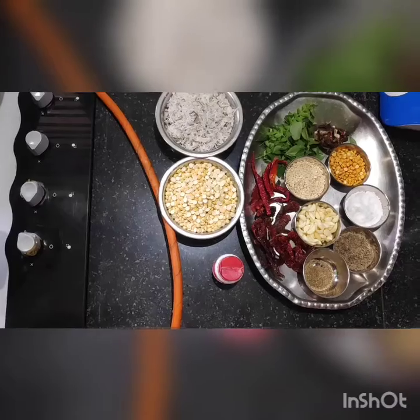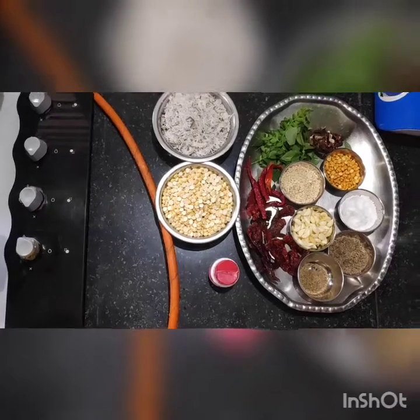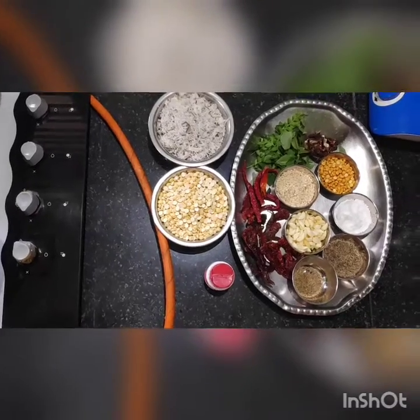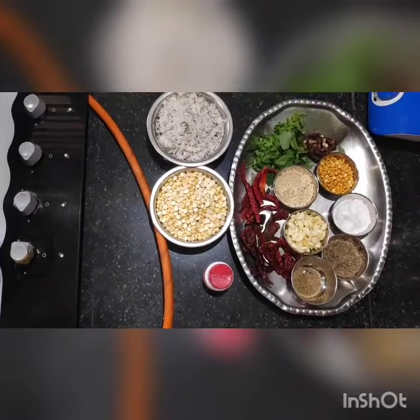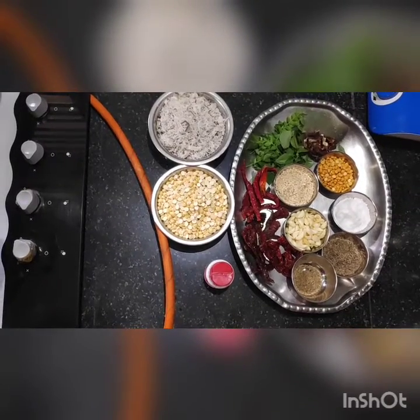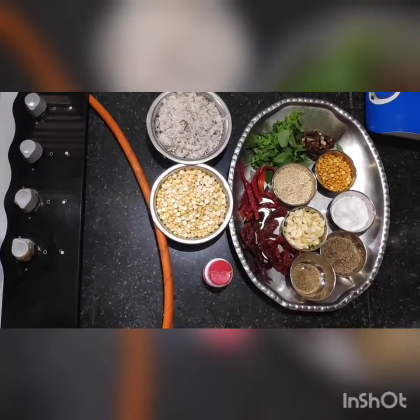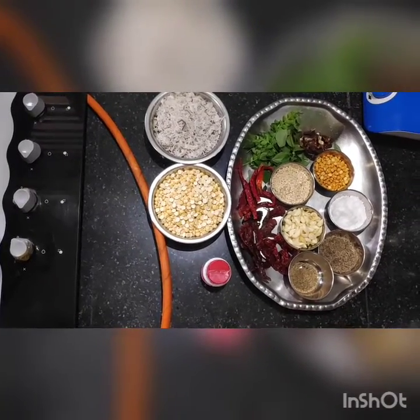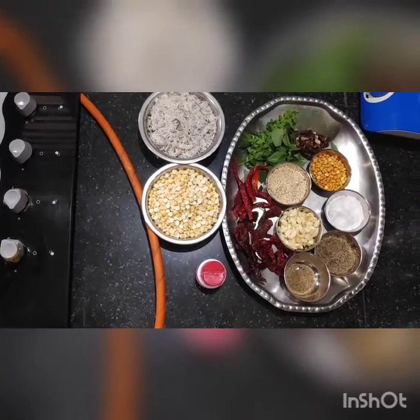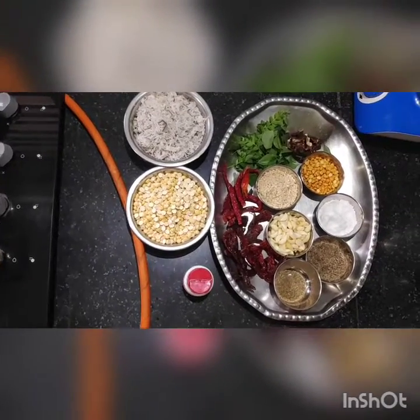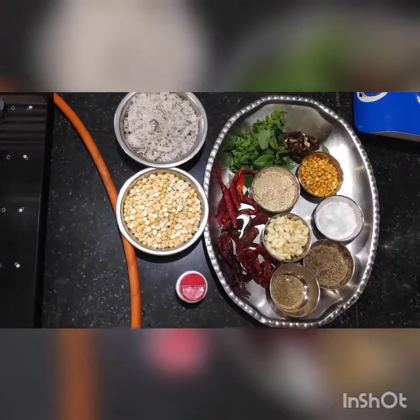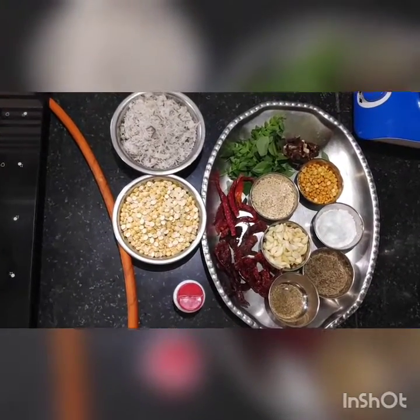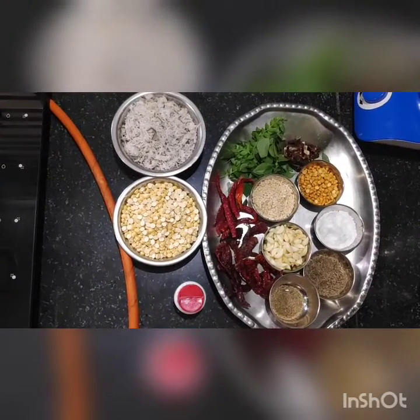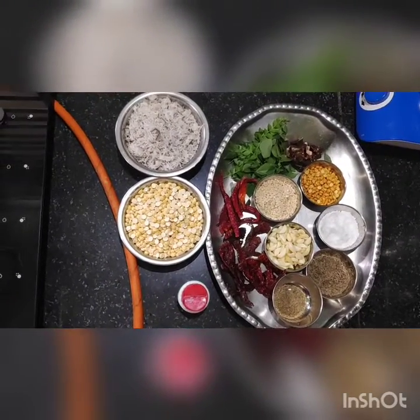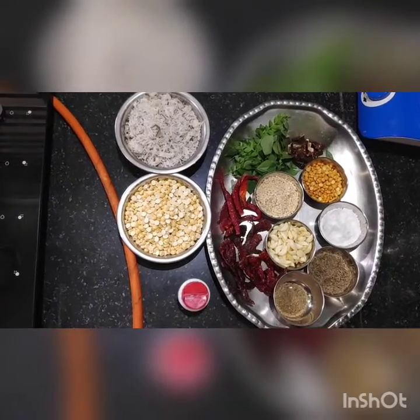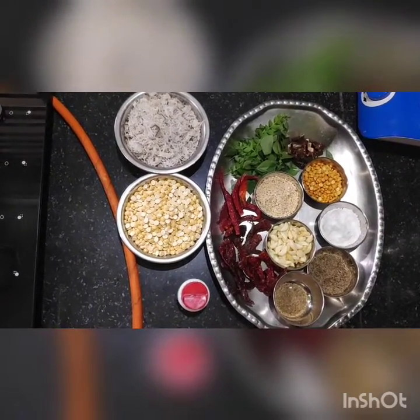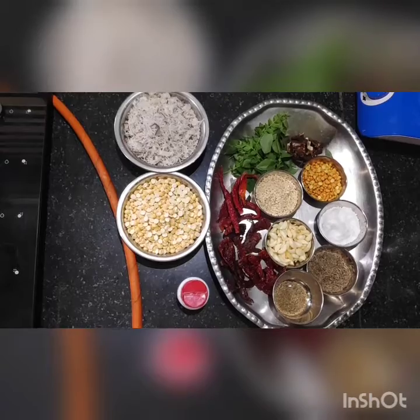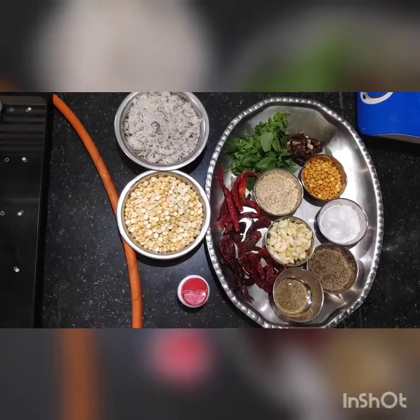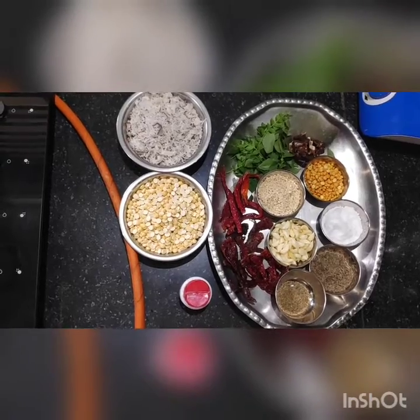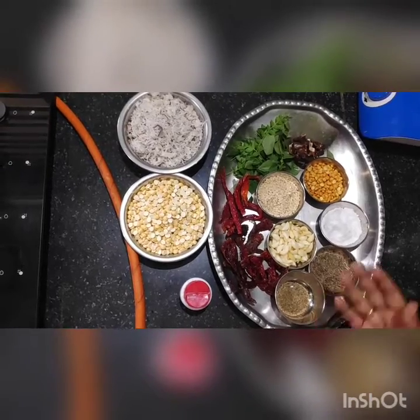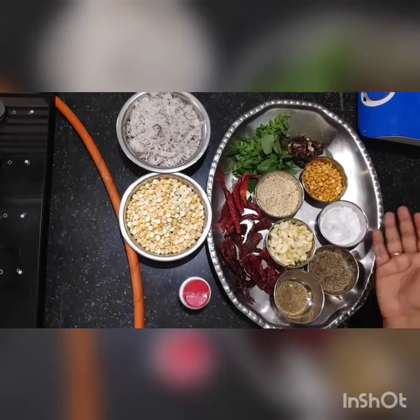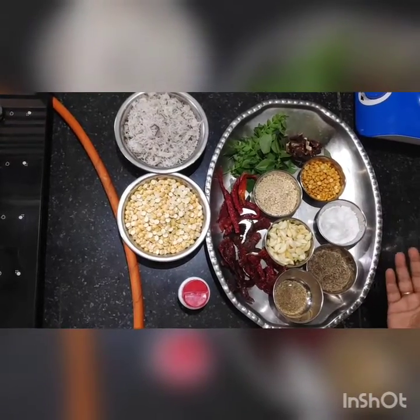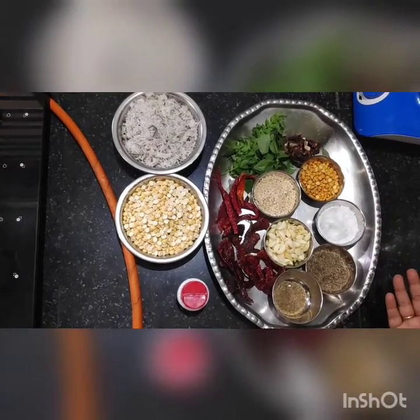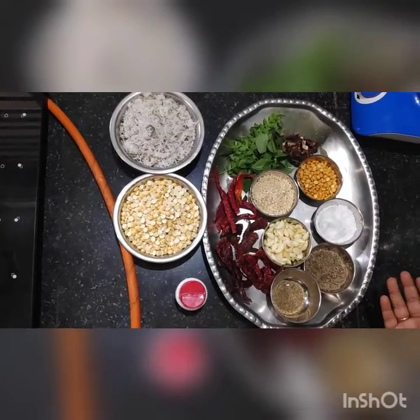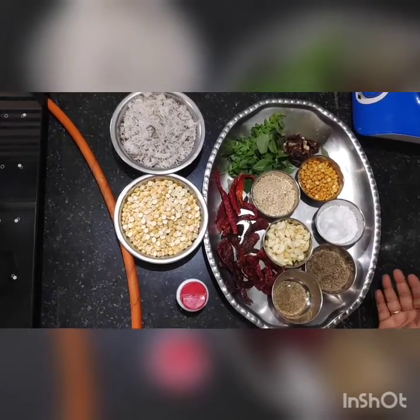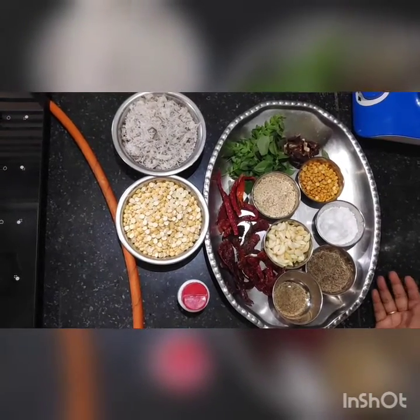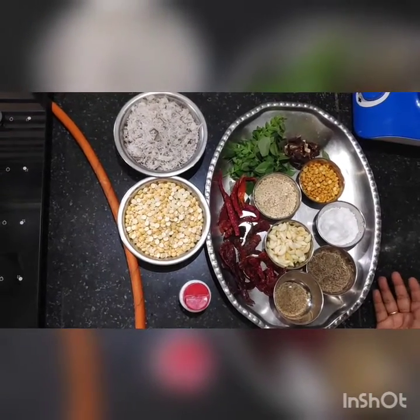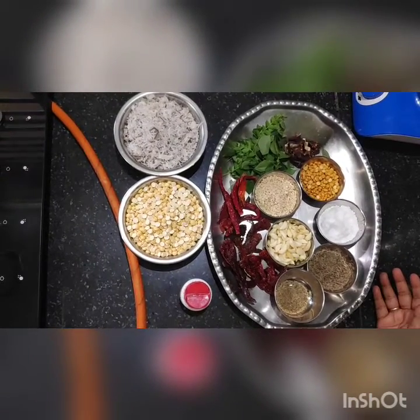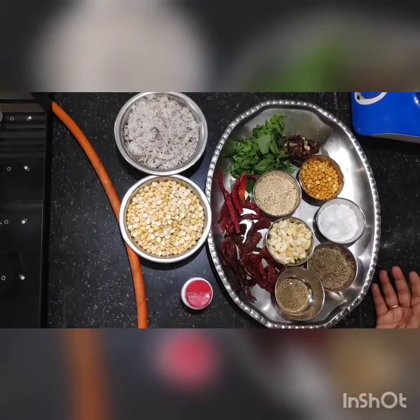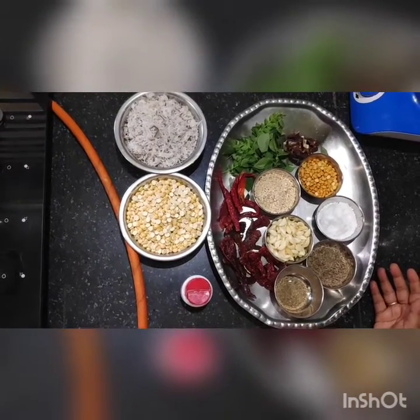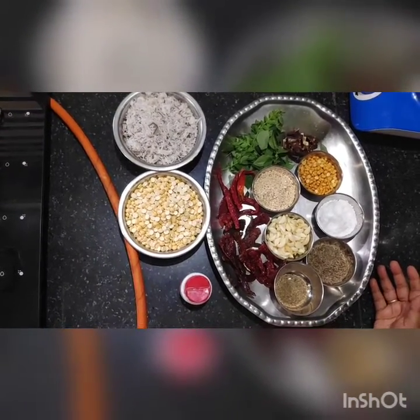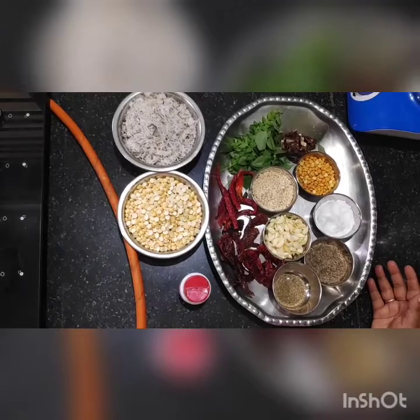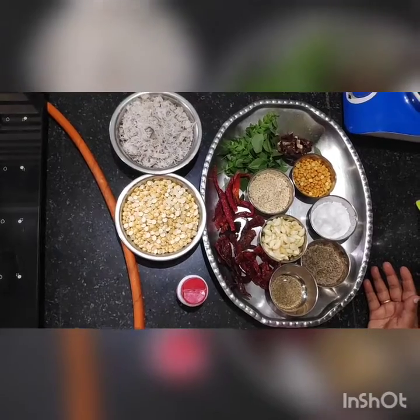Hi everybody. Today I am preparing South Indian Special Chutney Pudi. We can eat this Chutney Pudi with rice and chapatis also.